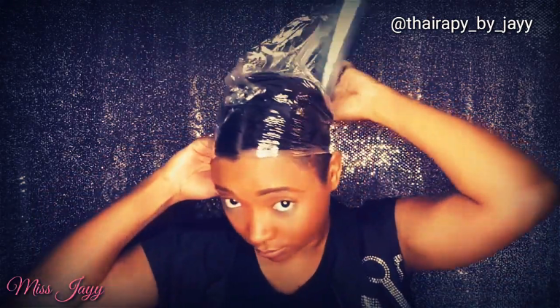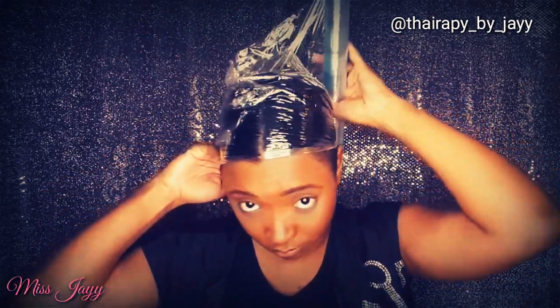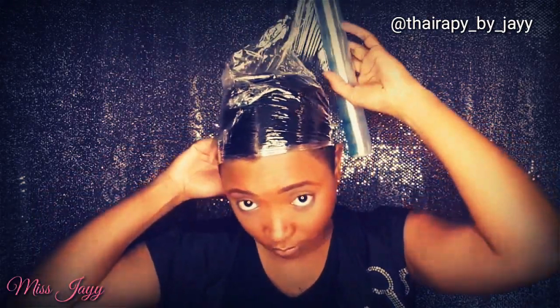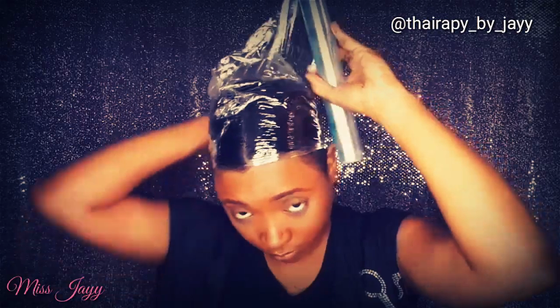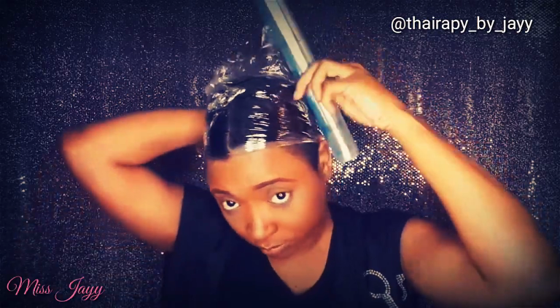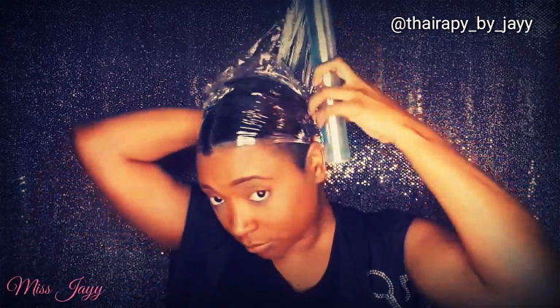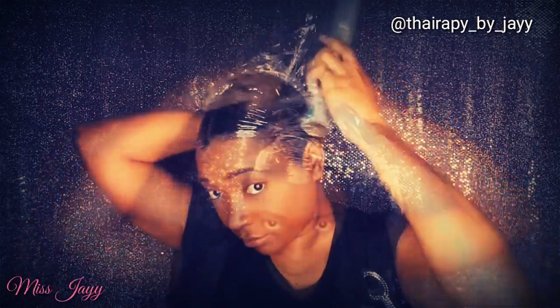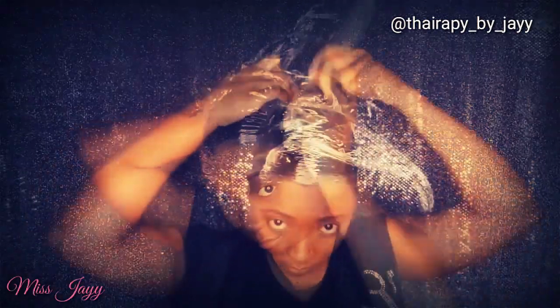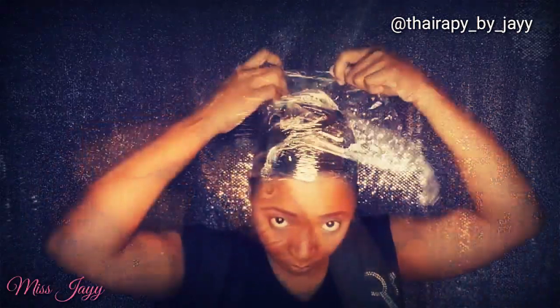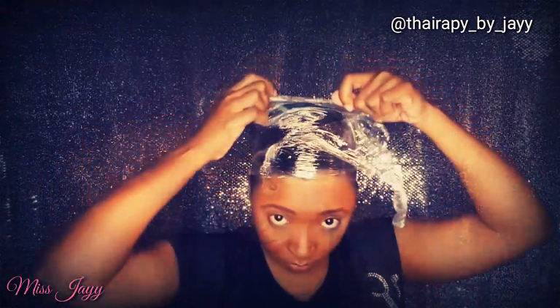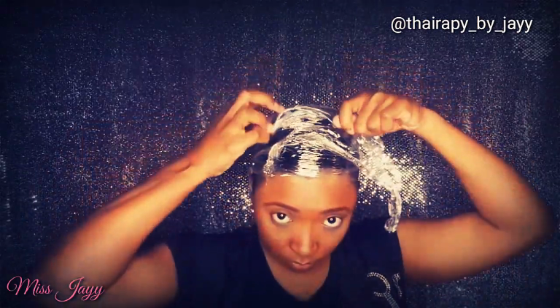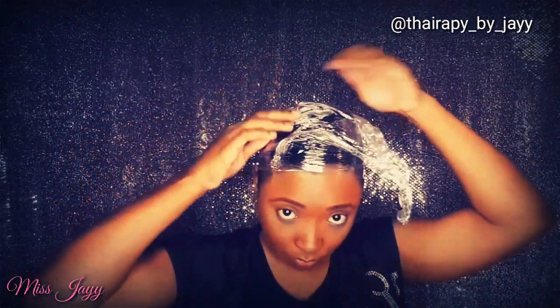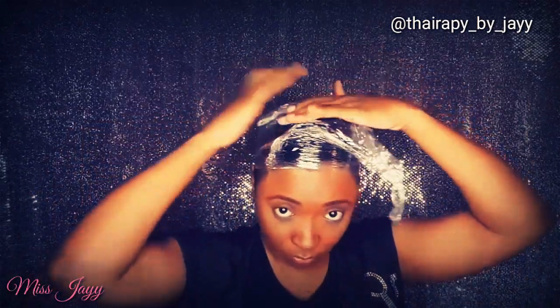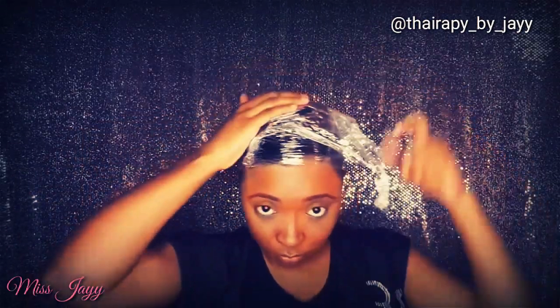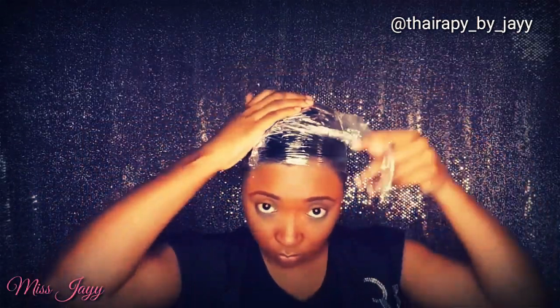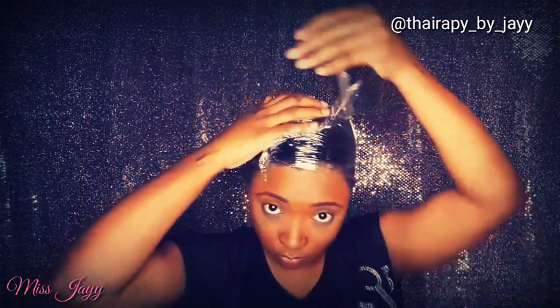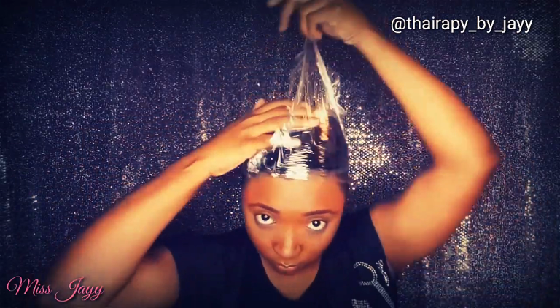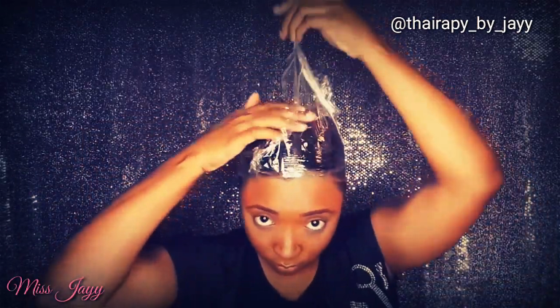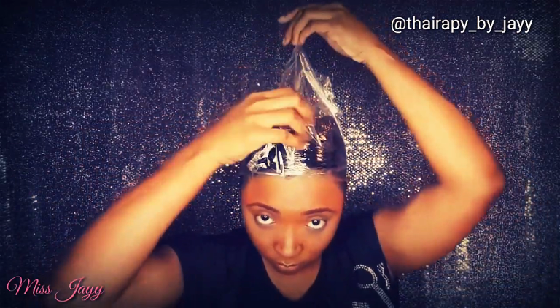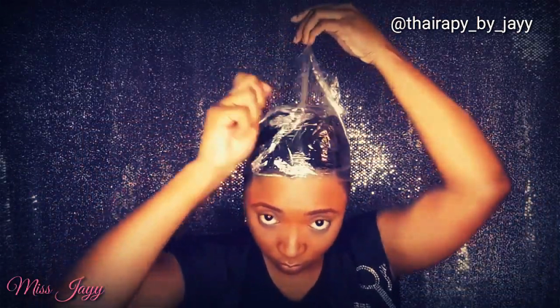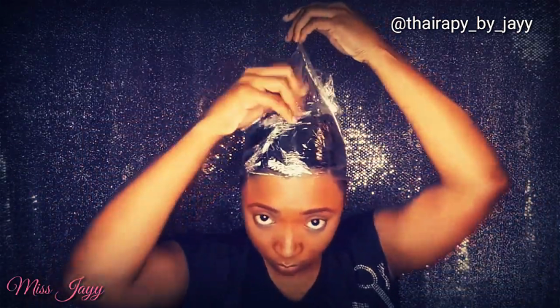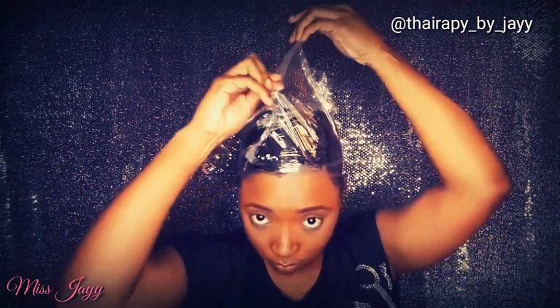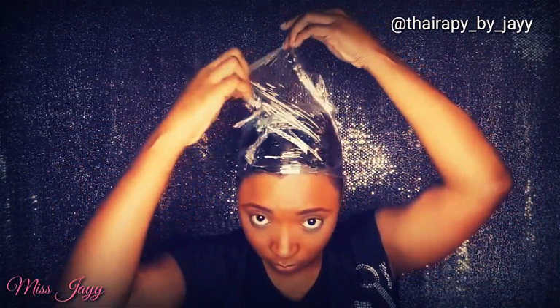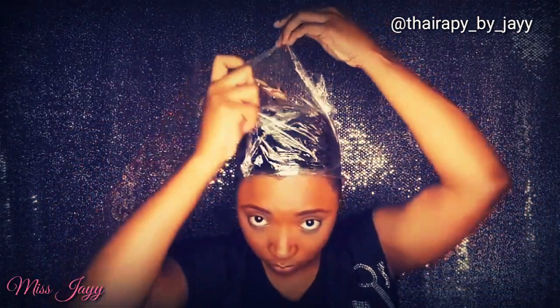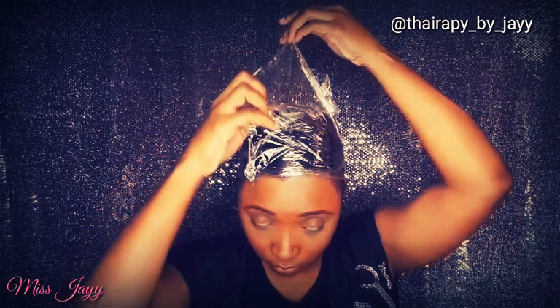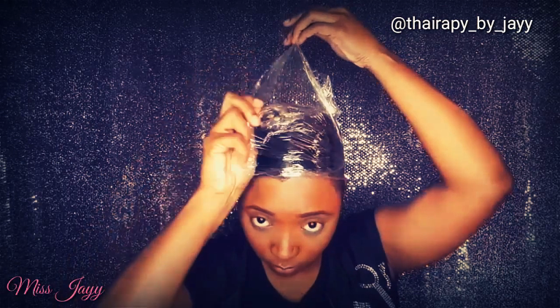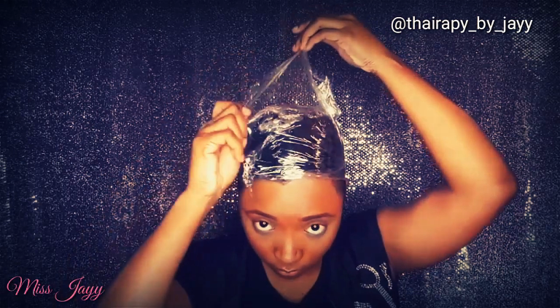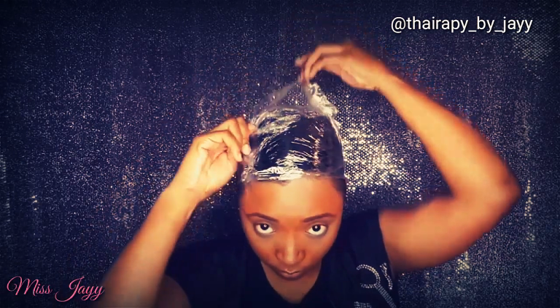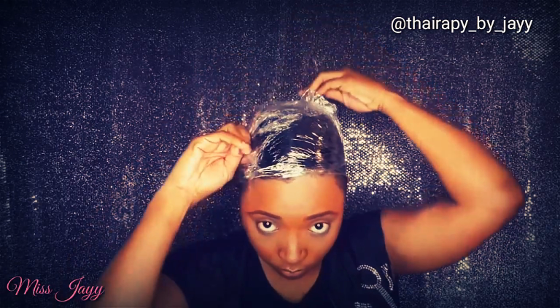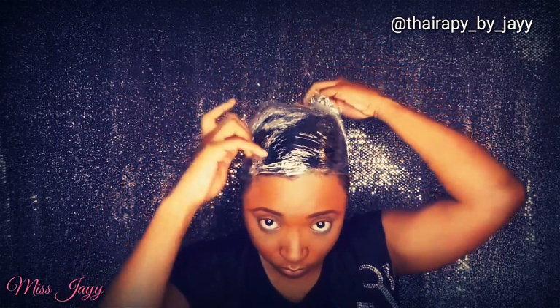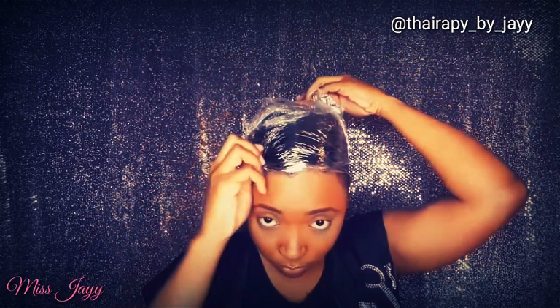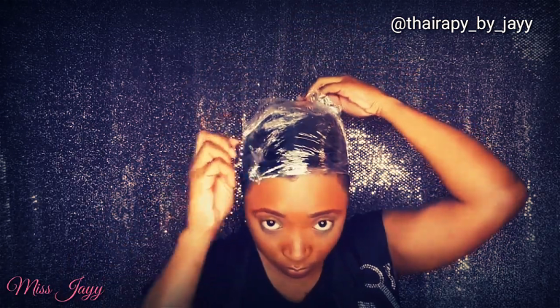Now because my sides are shaved really low, I'm not going to worry too much about them. My main focus is the long hair that I have at the top.